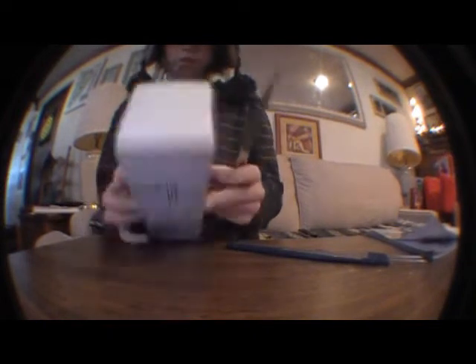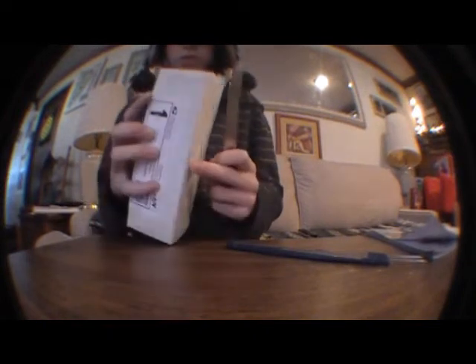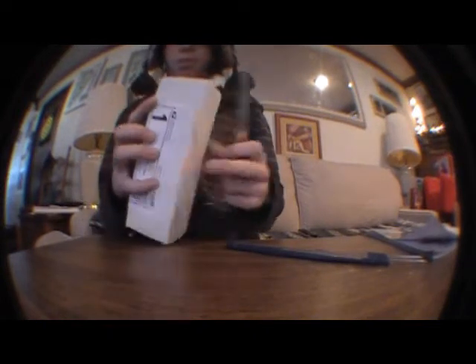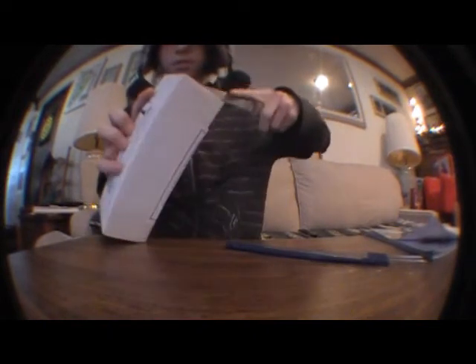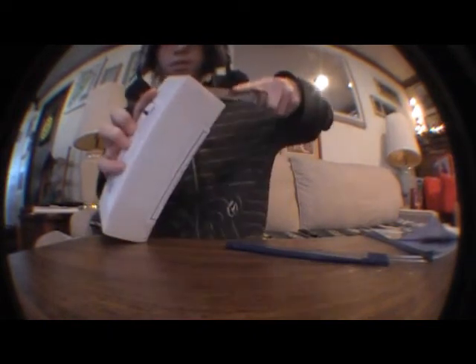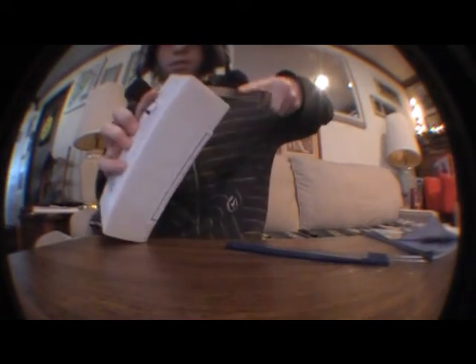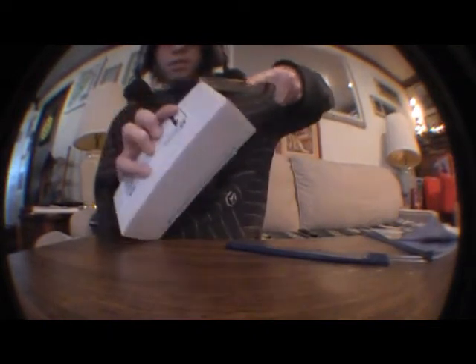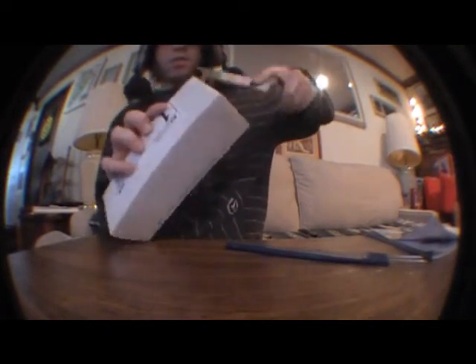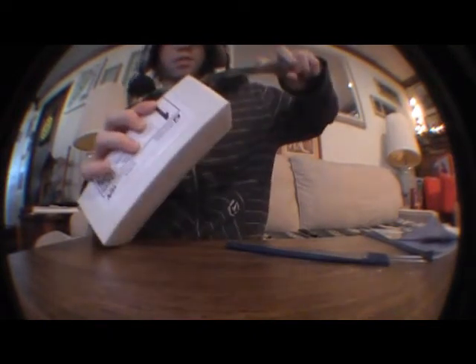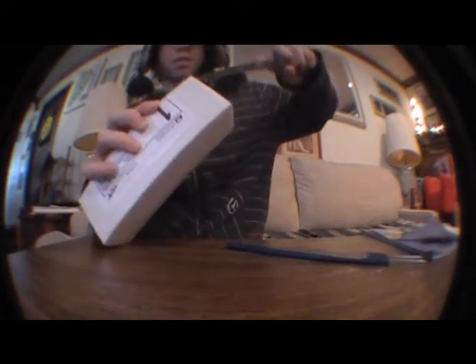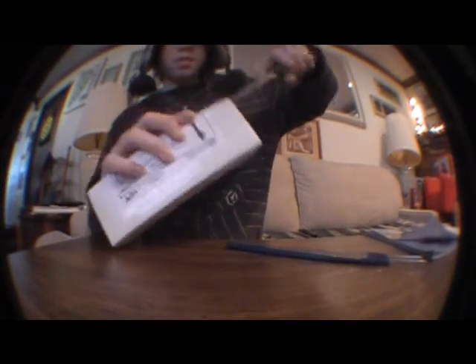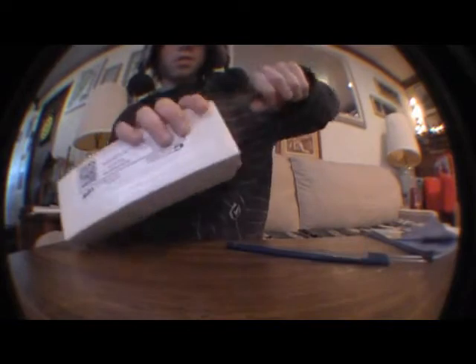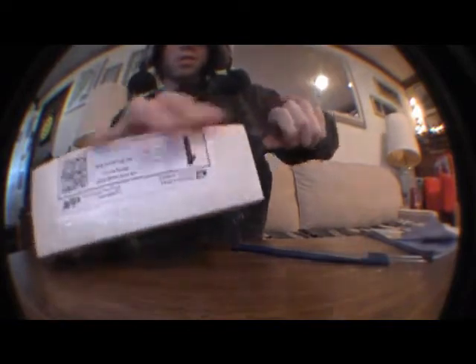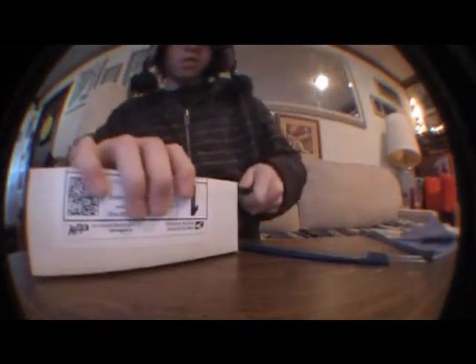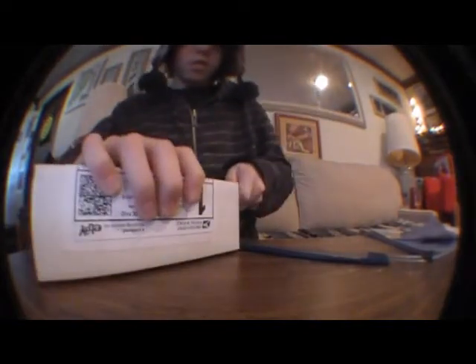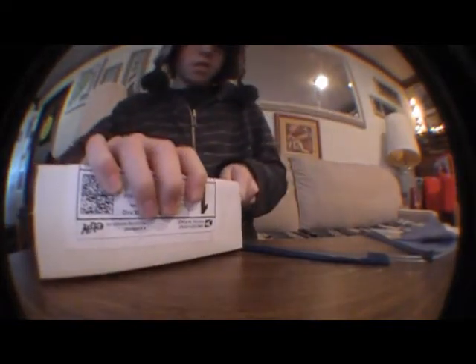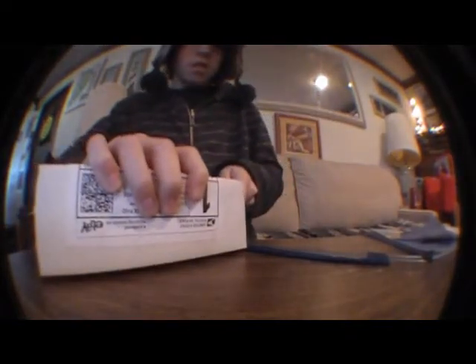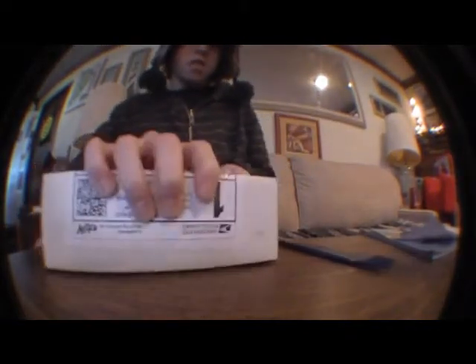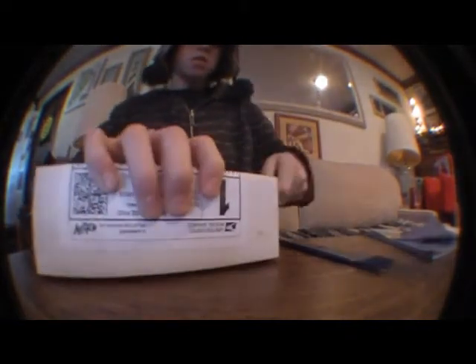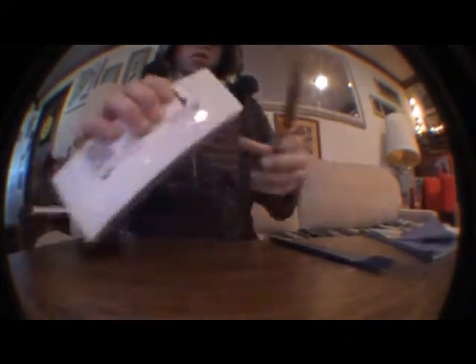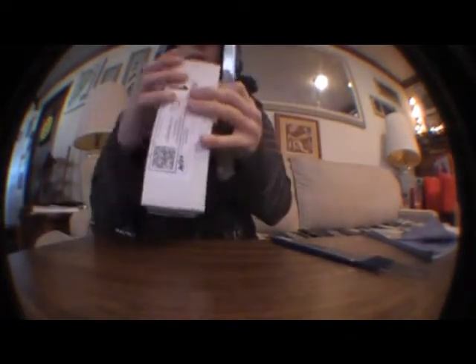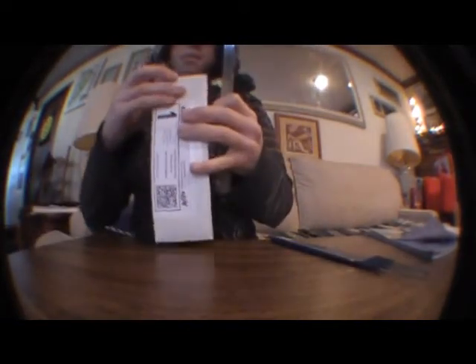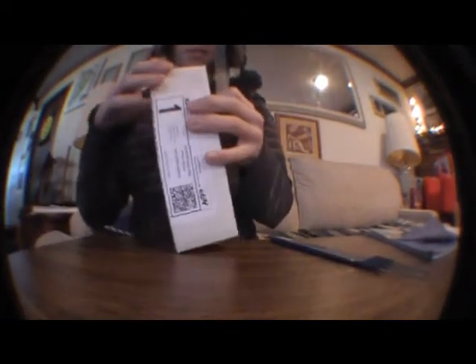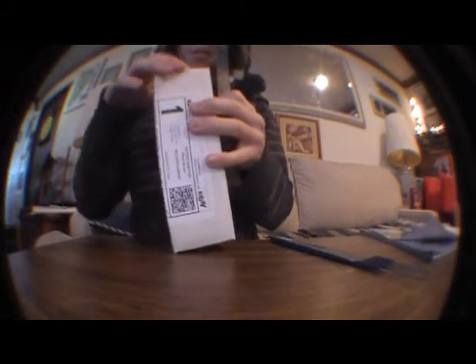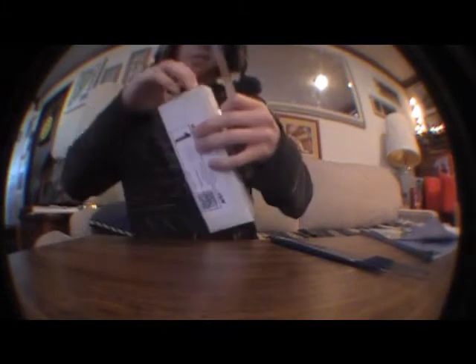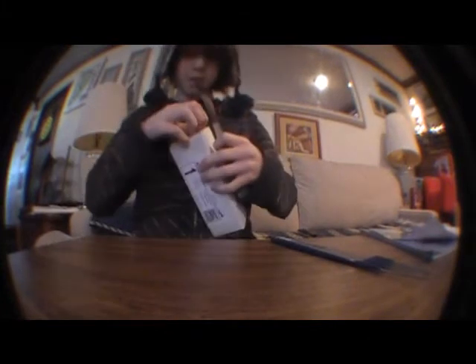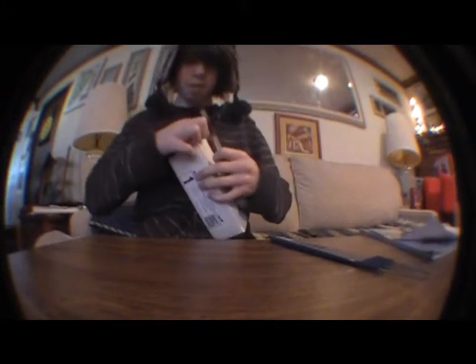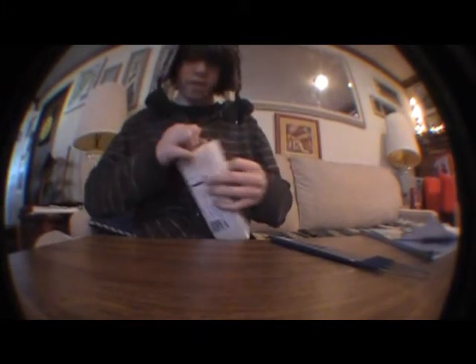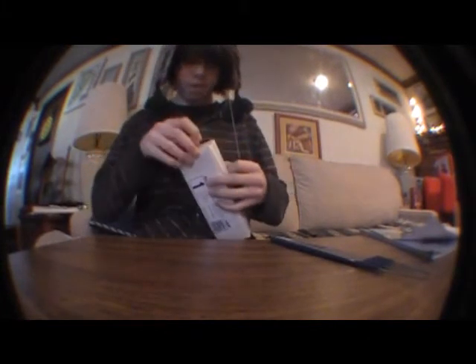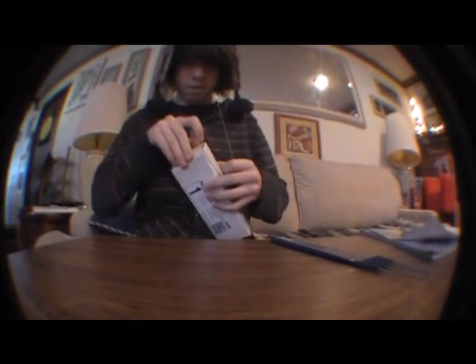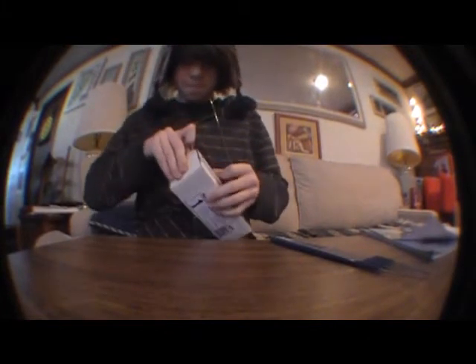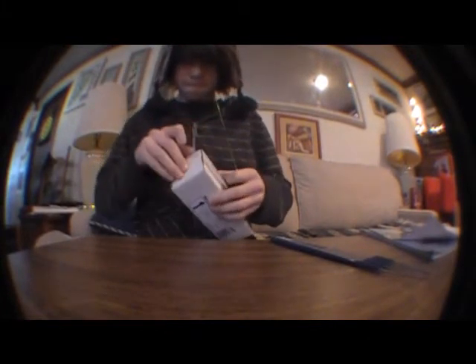Do you open it? I'm kind of getting scared — the last time I did this I cut my finger open.